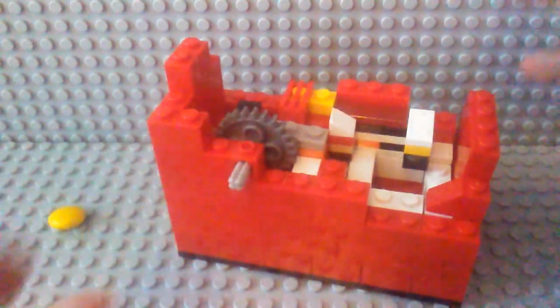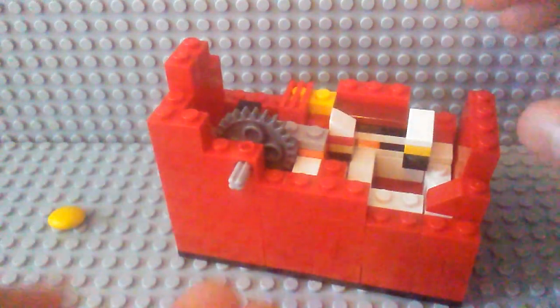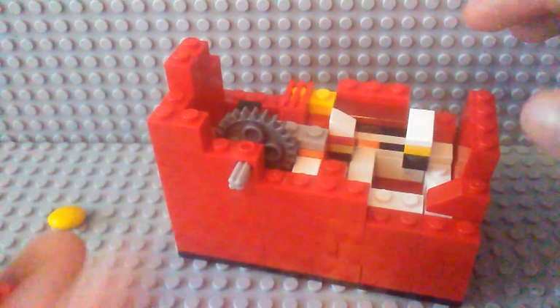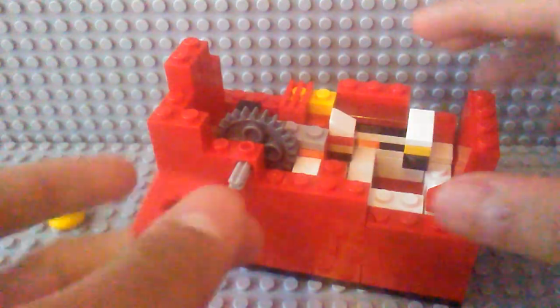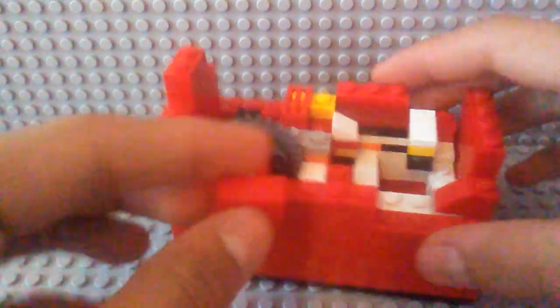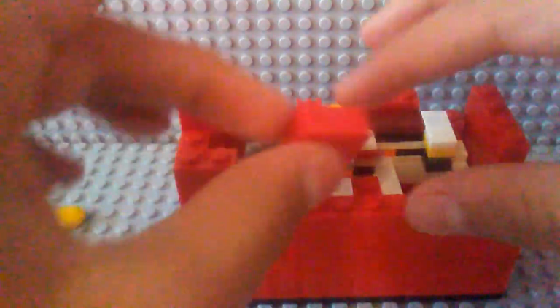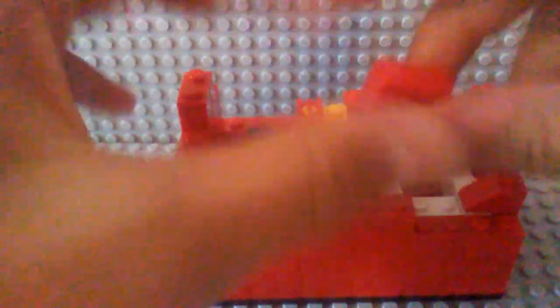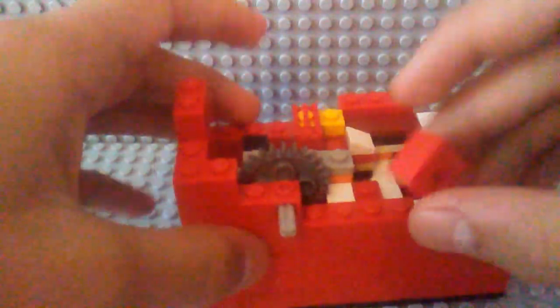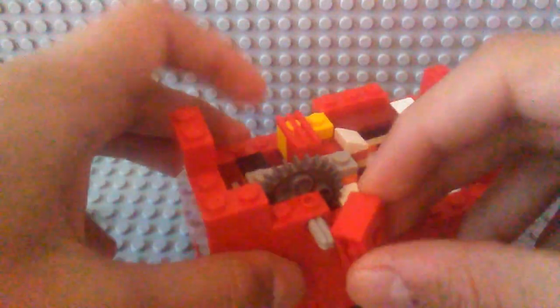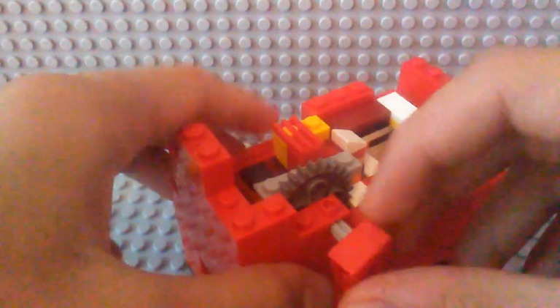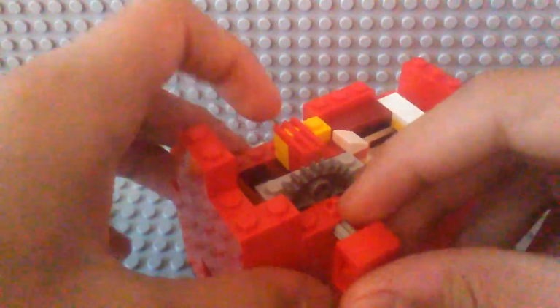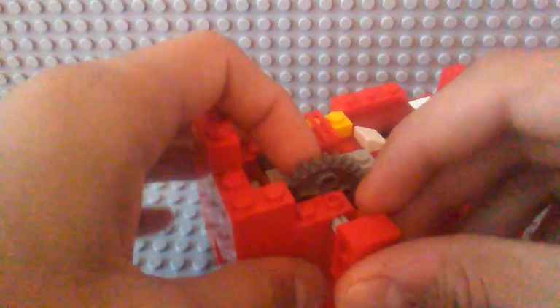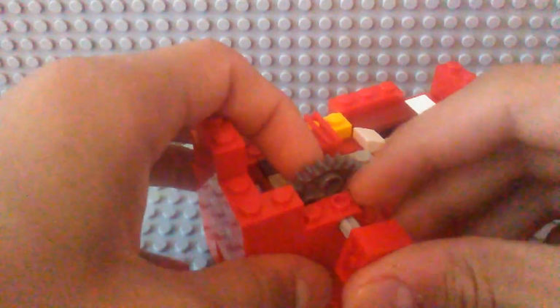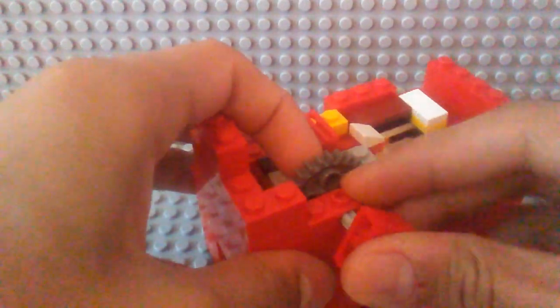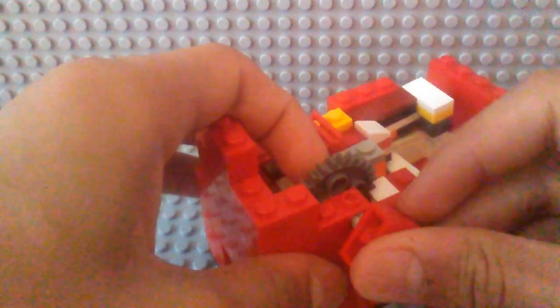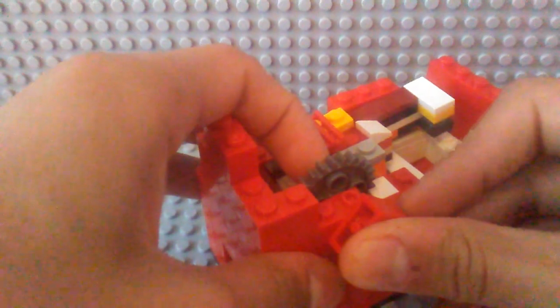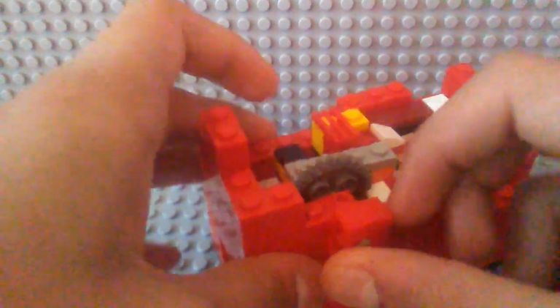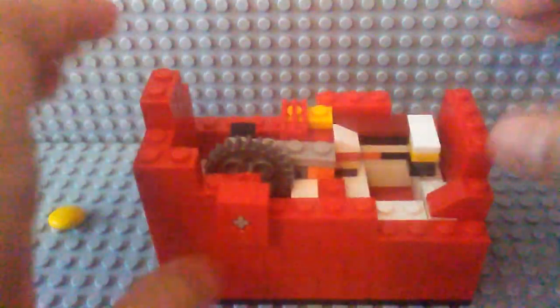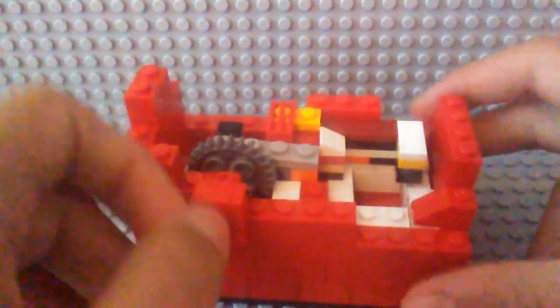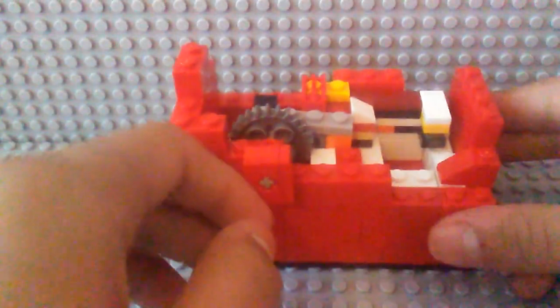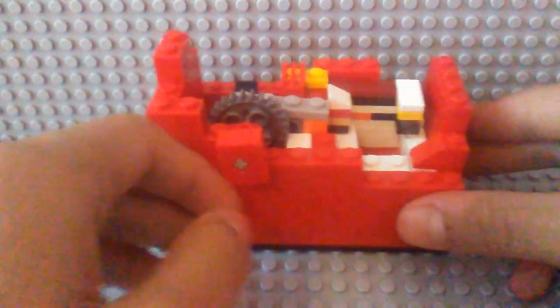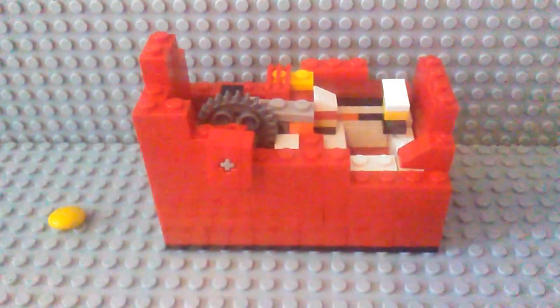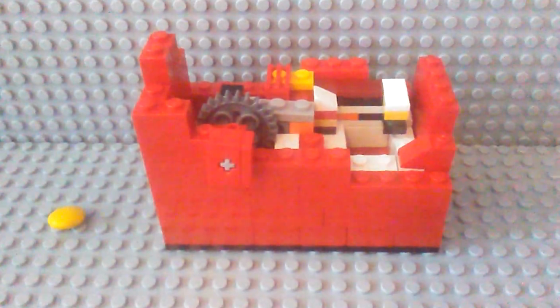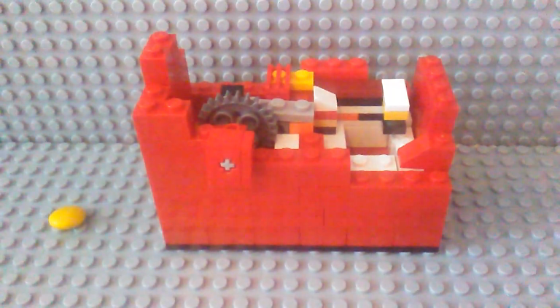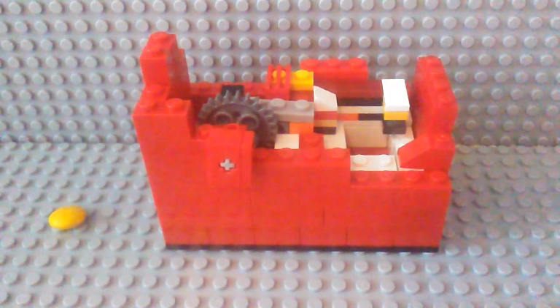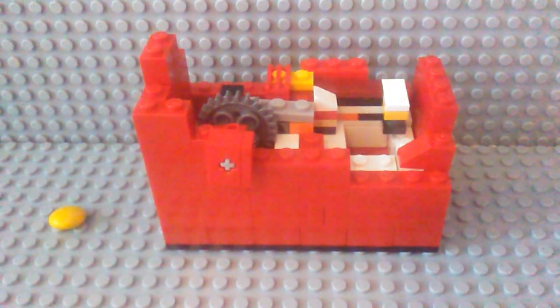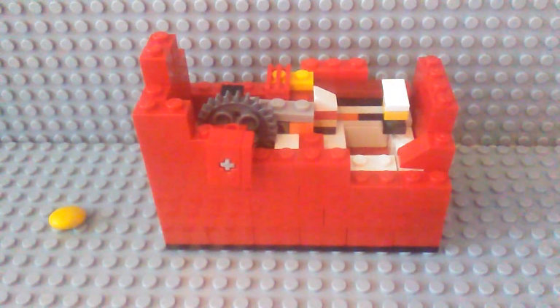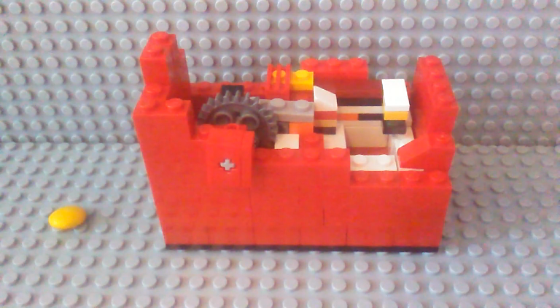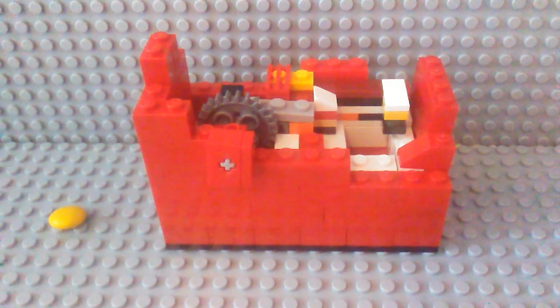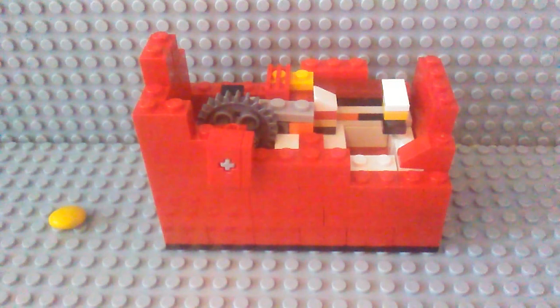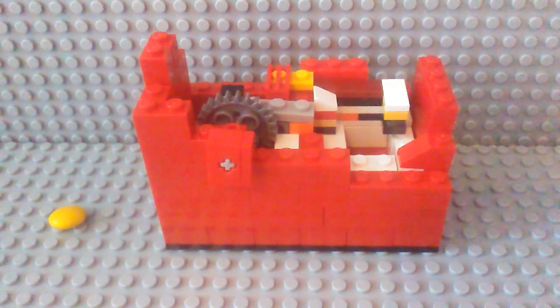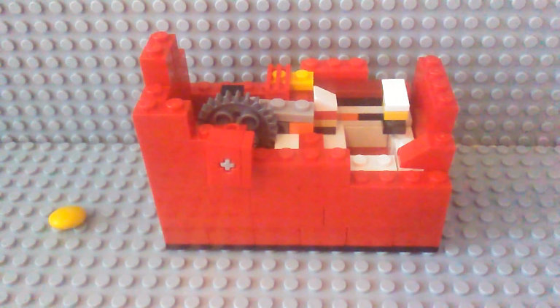So I don't have a Lego motor, so I can't make either of those, but I hope you maybe got some ideas from this video for a new mechanism of your own machine. If you do use the same mechanism, please give me credits.